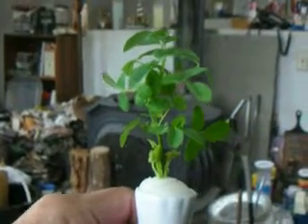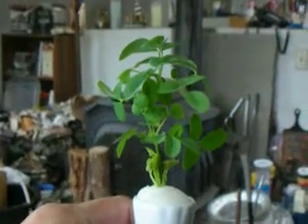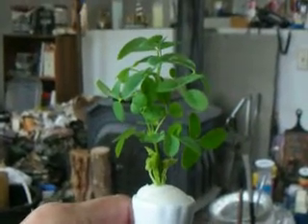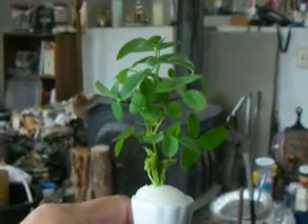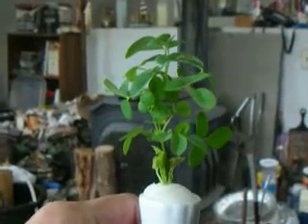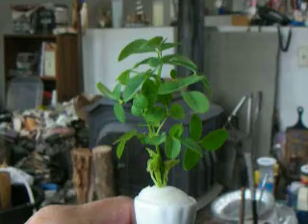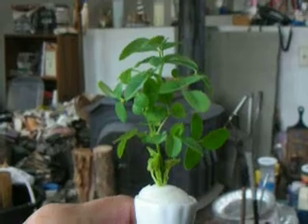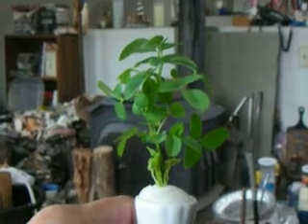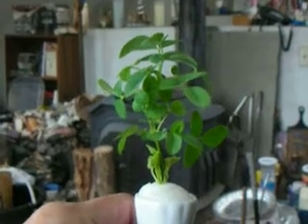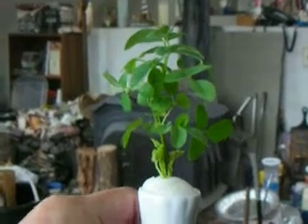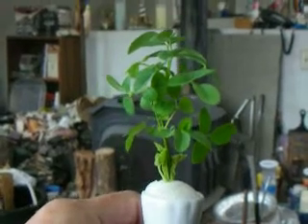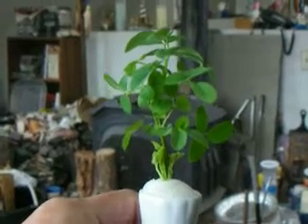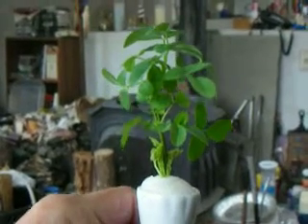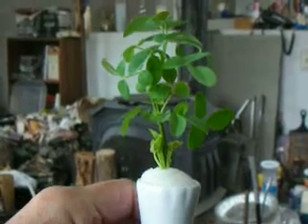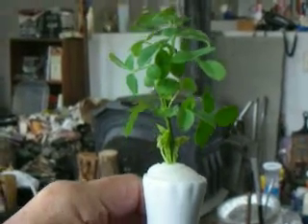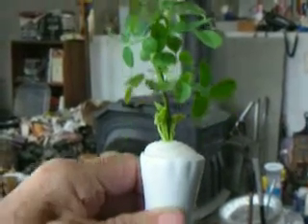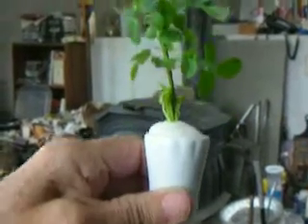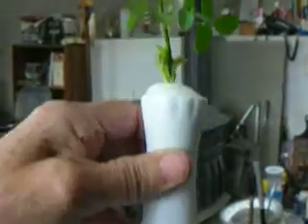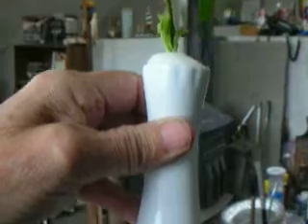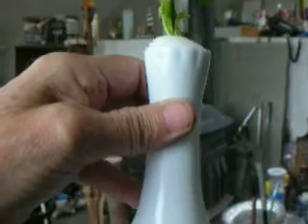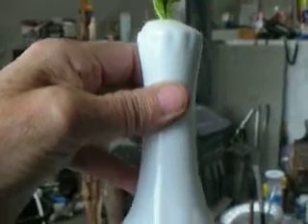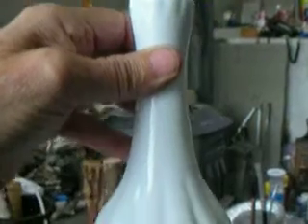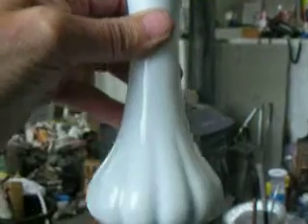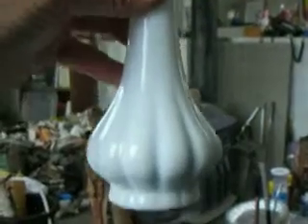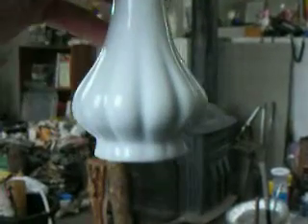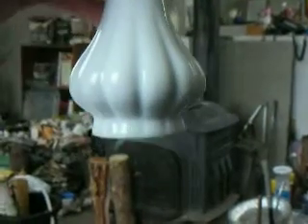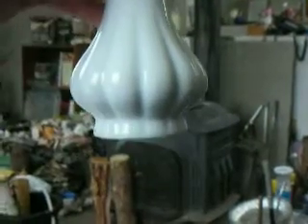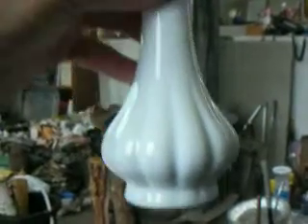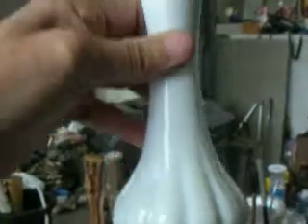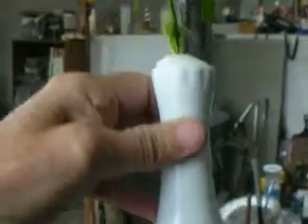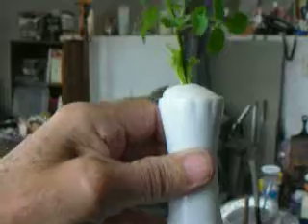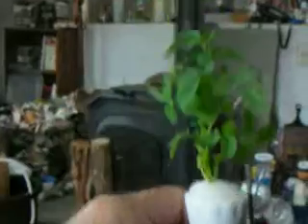This is the story of a miniature rose that I rooted right in this vase. It only took nine days from the time I put it in the vase to the time that it rooted.